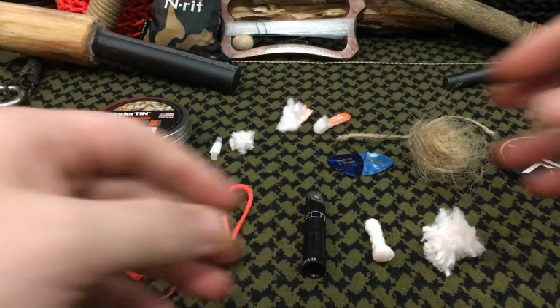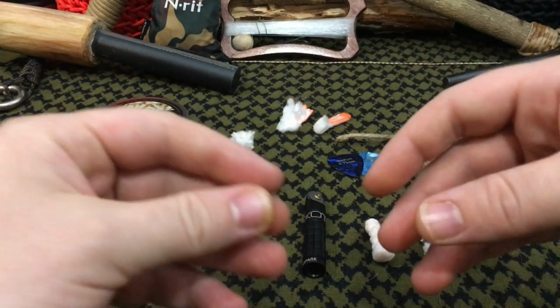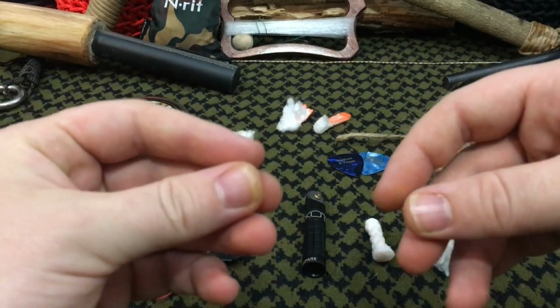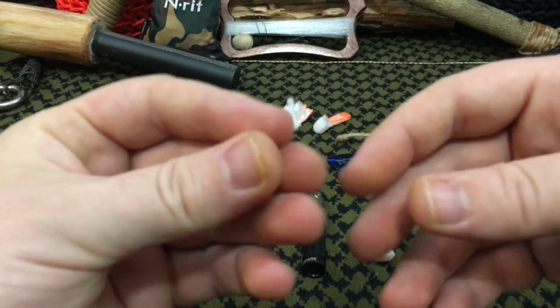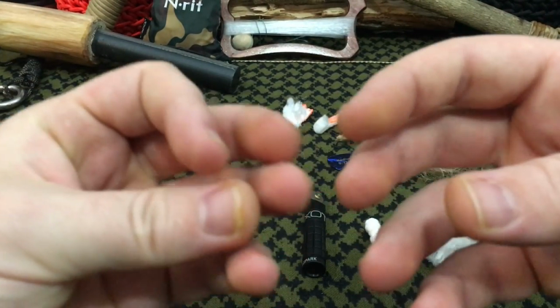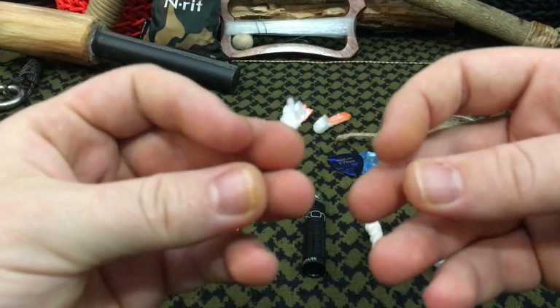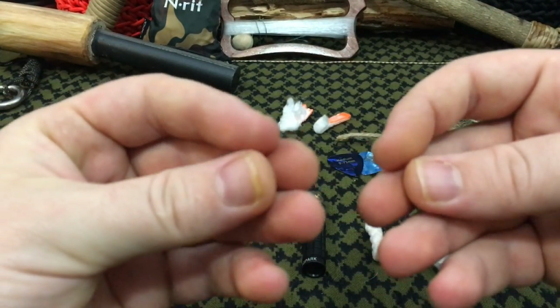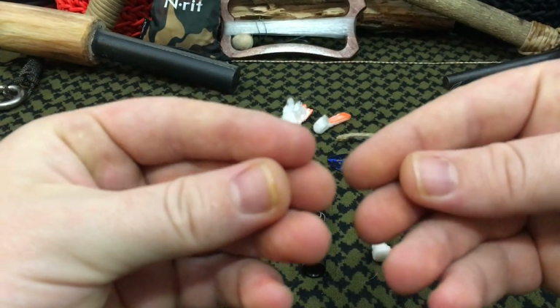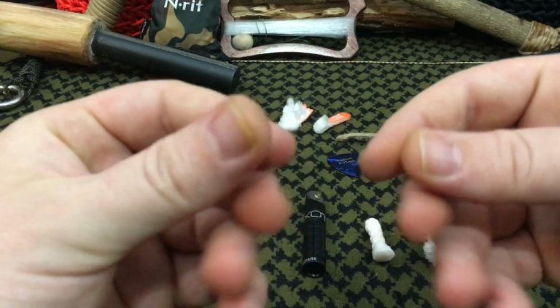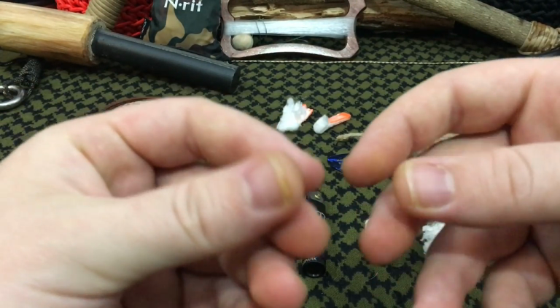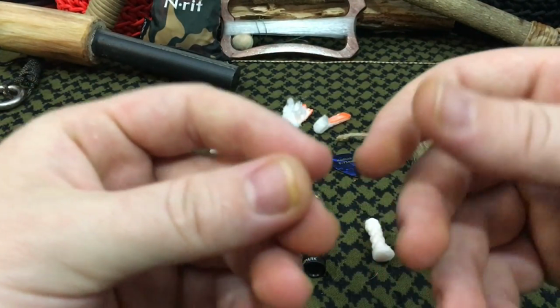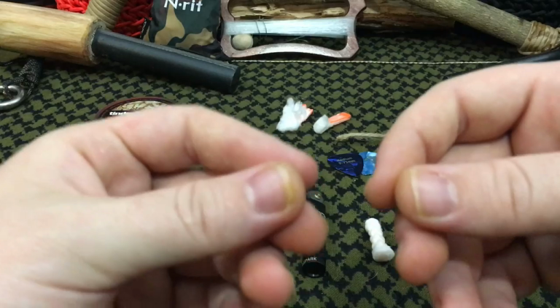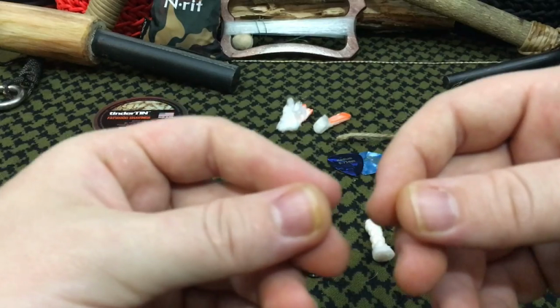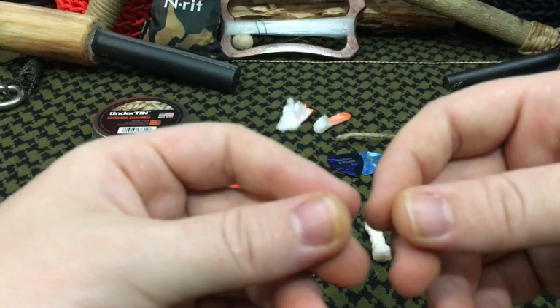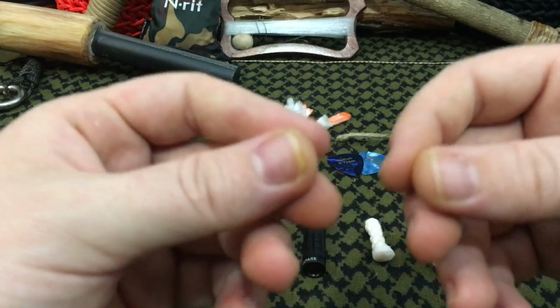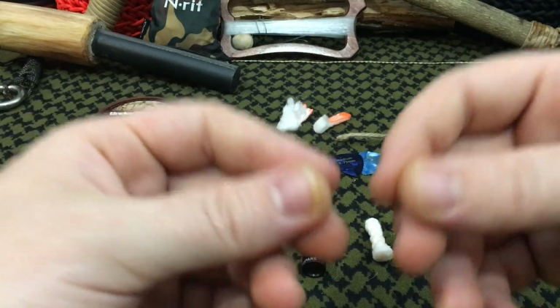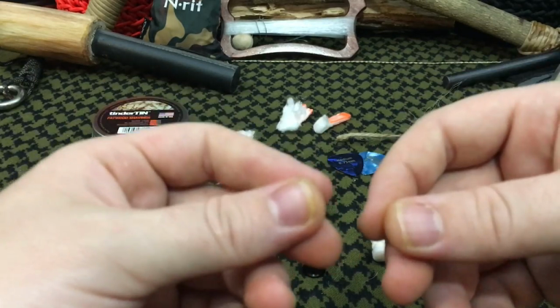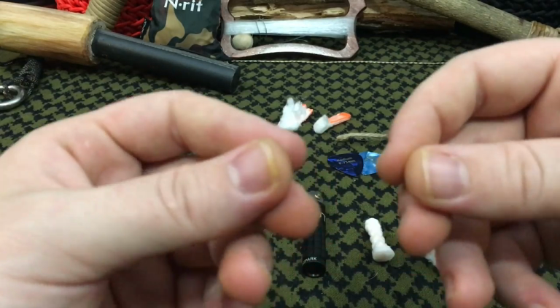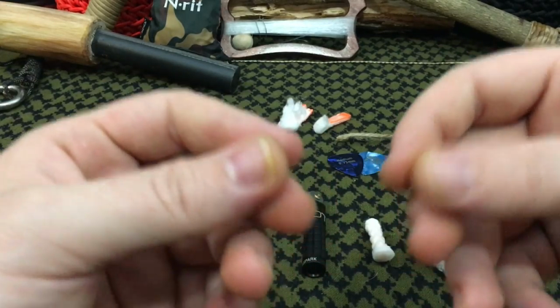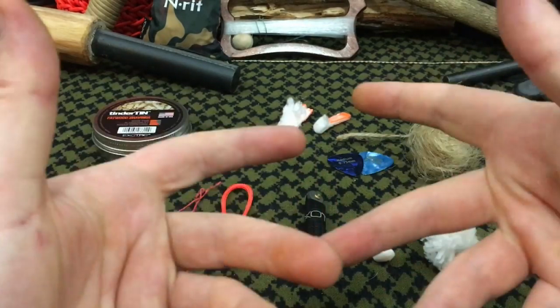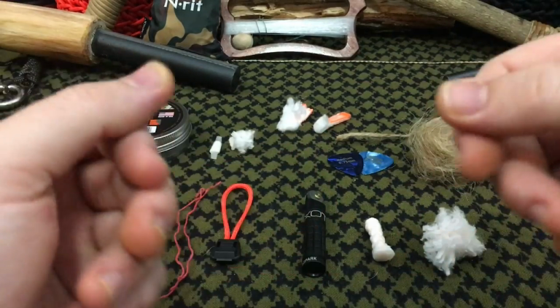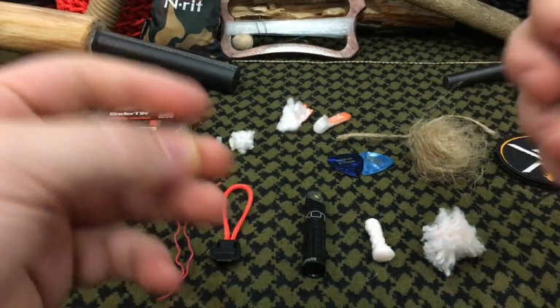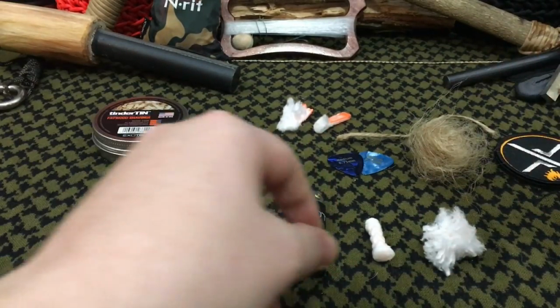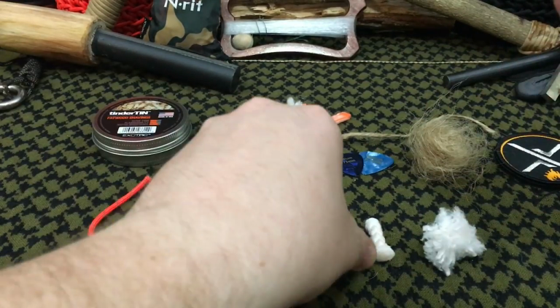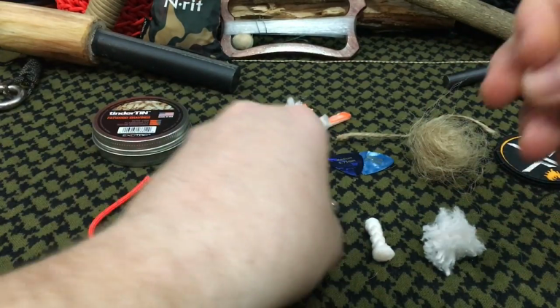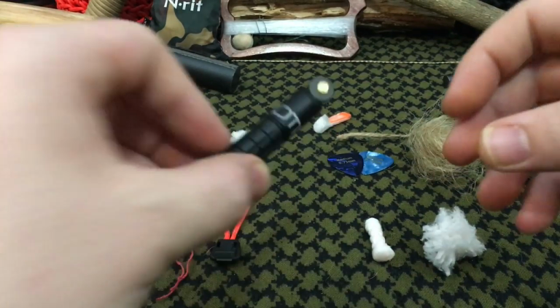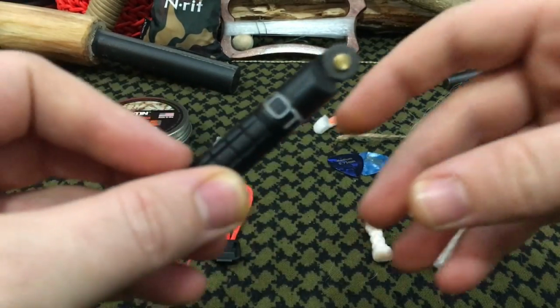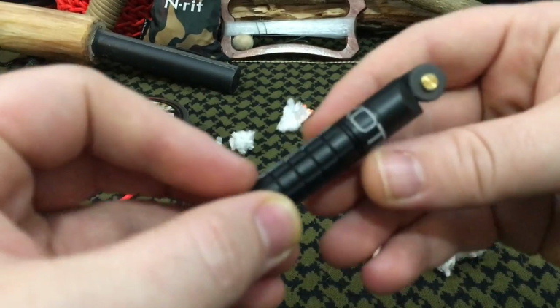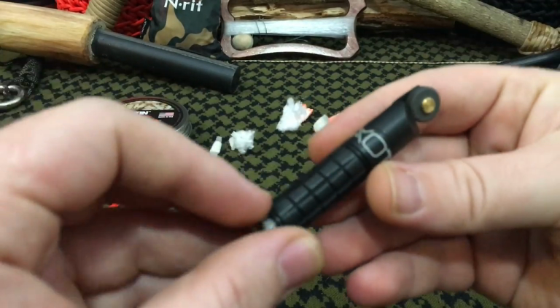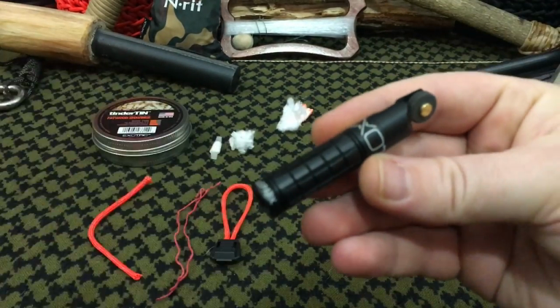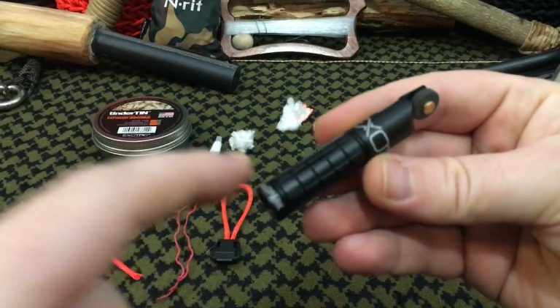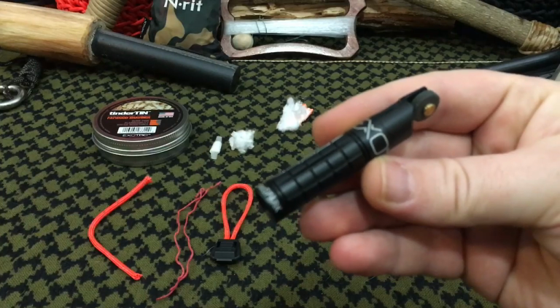Please excuse my fingernails — I'm still dealing with this marker dye from a past video for the boss kids from Sanford Outdoor Supply. It's been the bane of my existence.